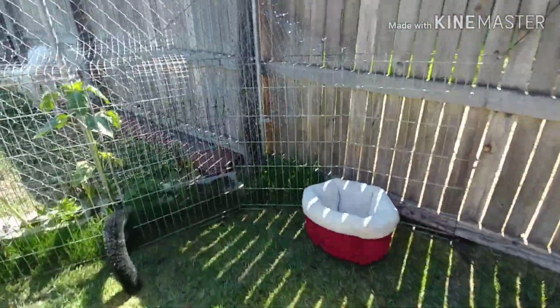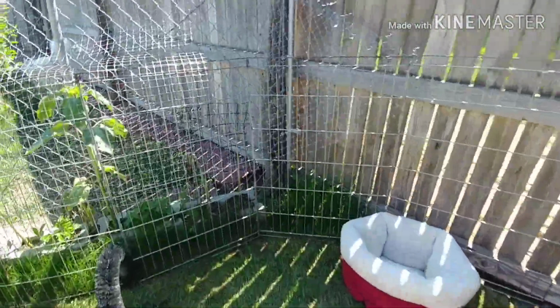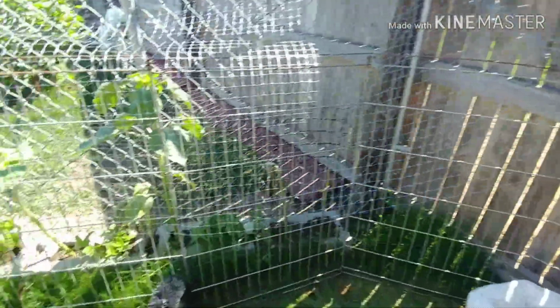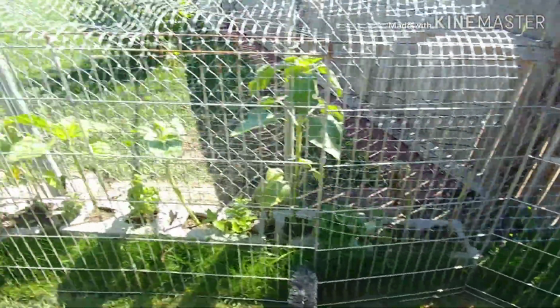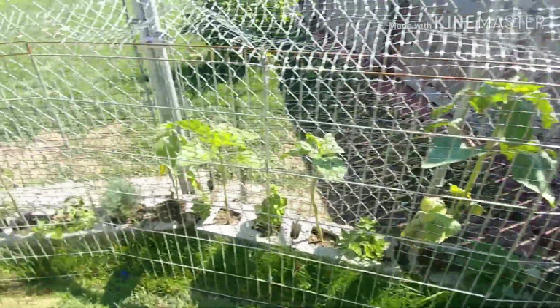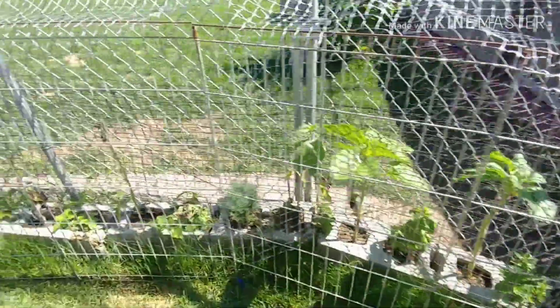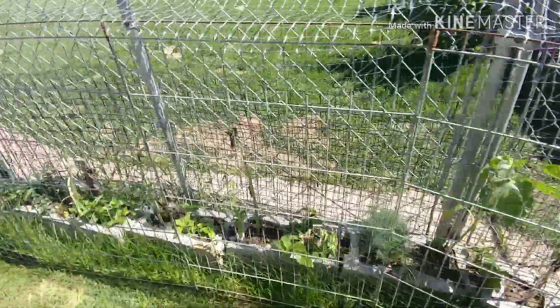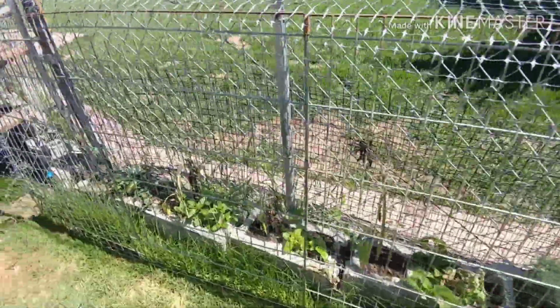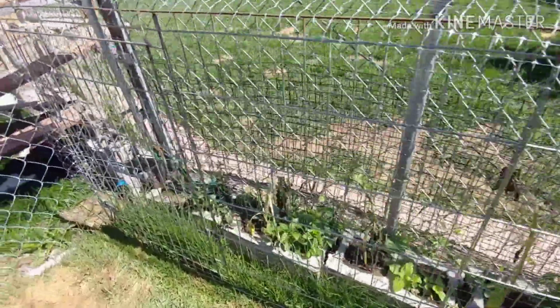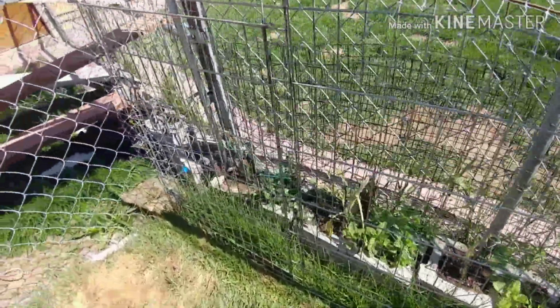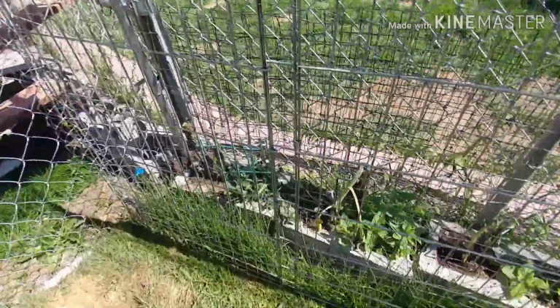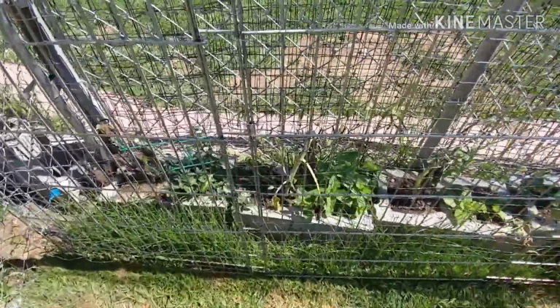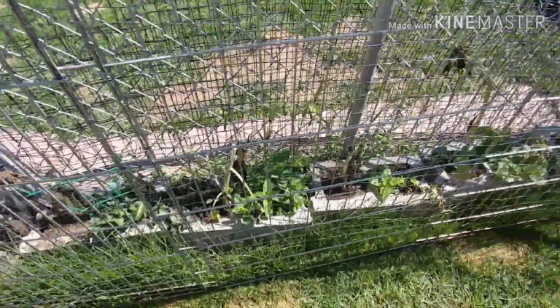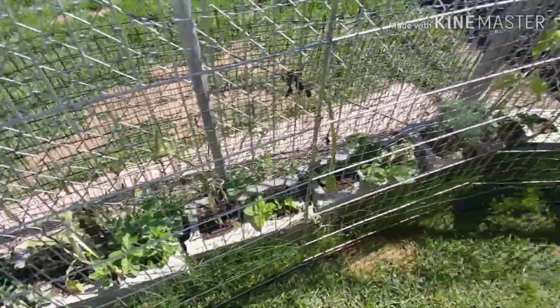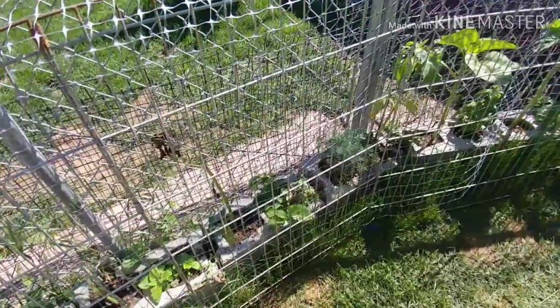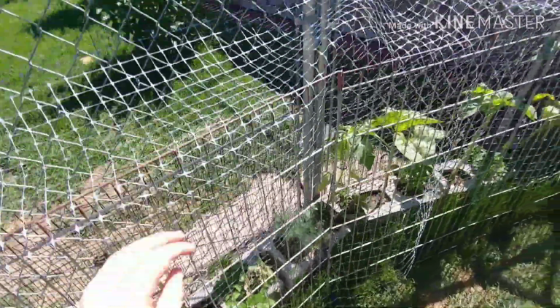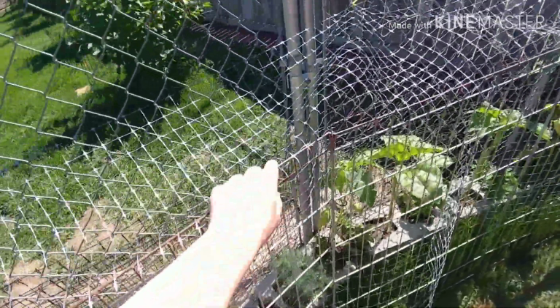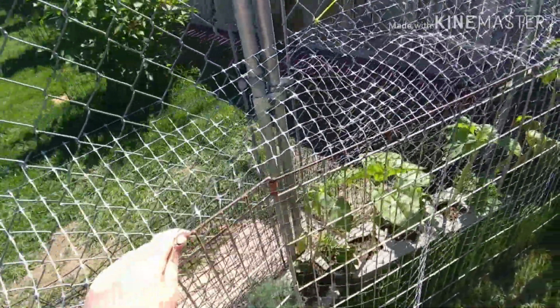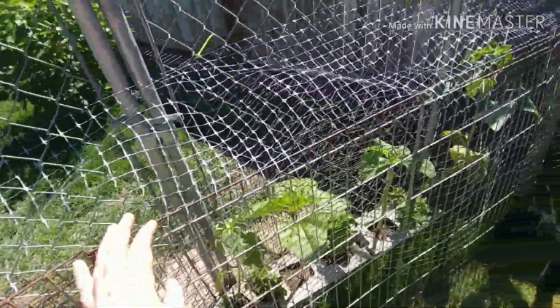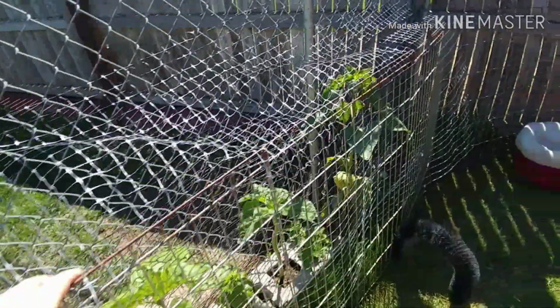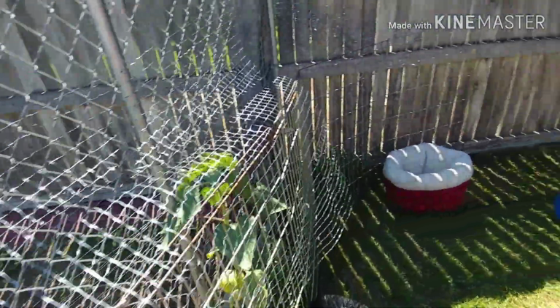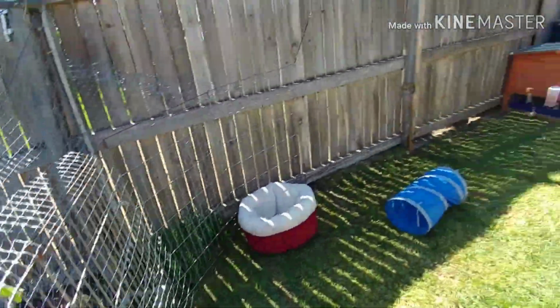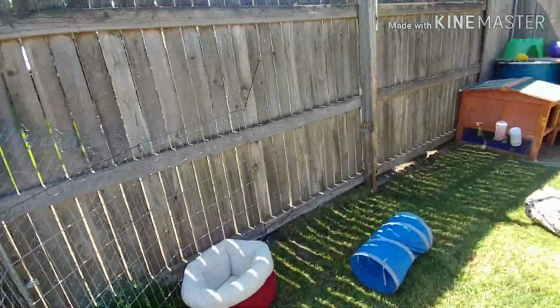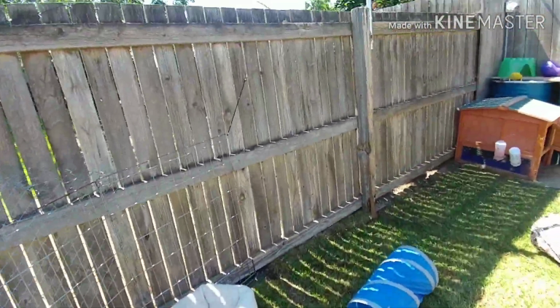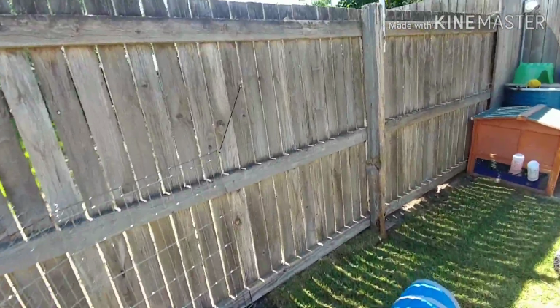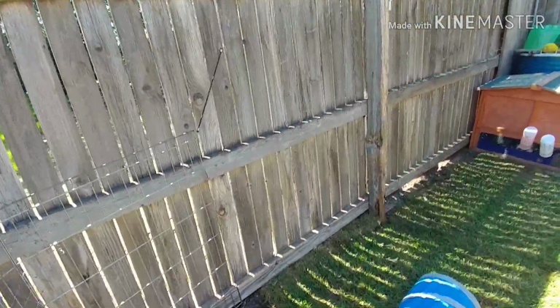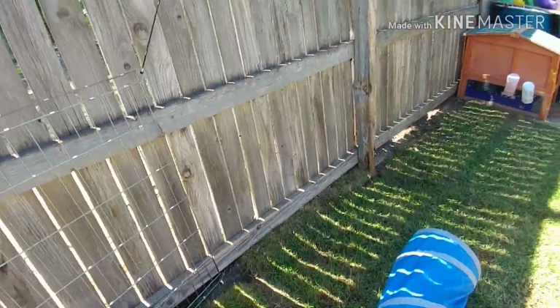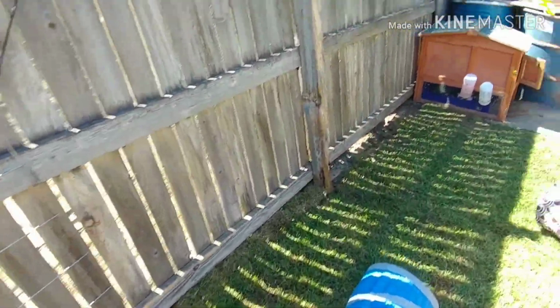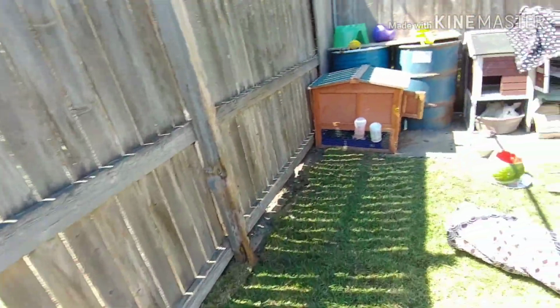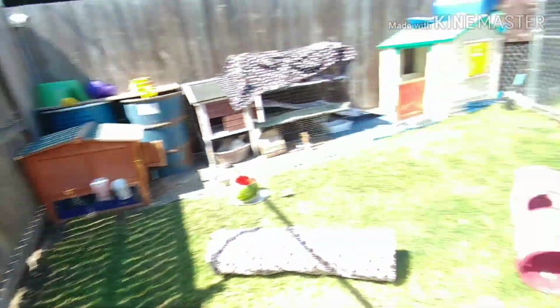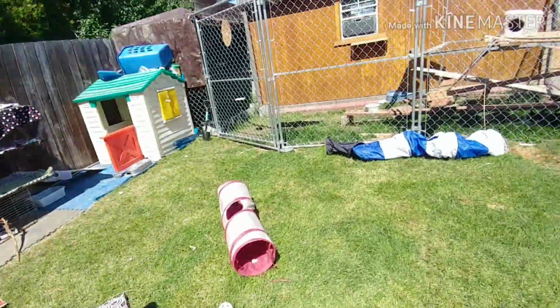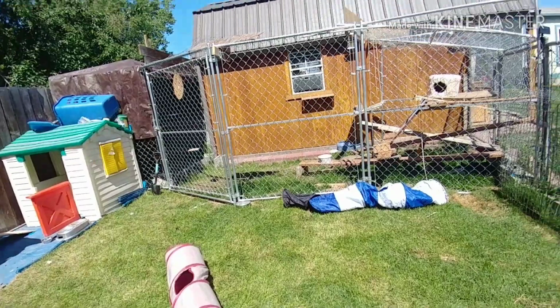Oreo dug the burrow. Then there is a garden that I made for the rabbits. It has all rabbit-safe plants, and I put mesh on the top so that they couldn't jump in there because Oreo has tried quite a few times.